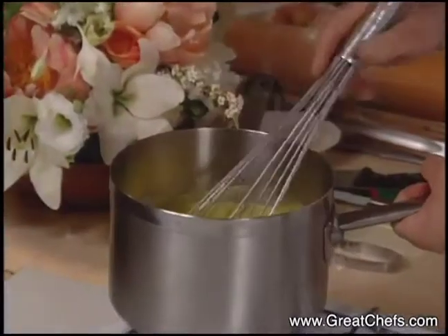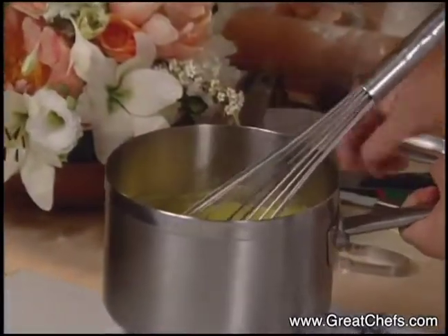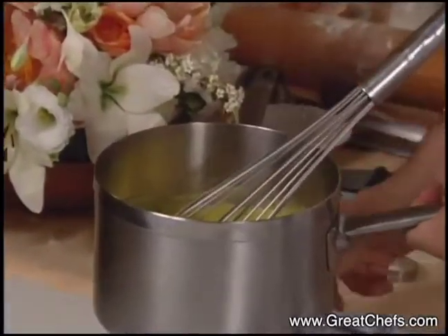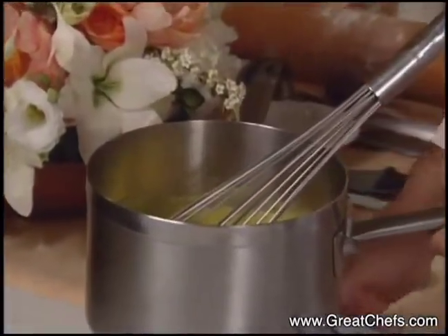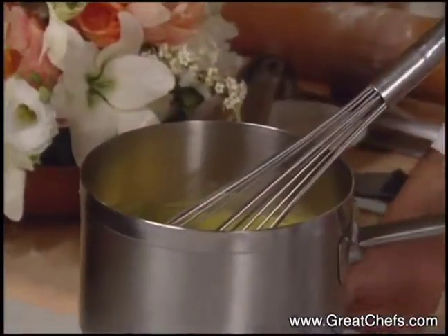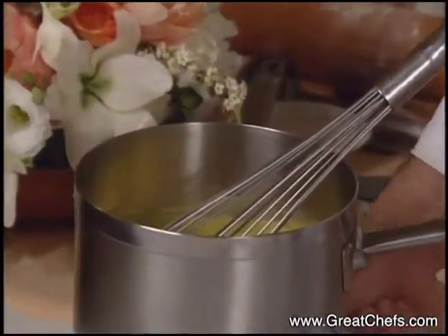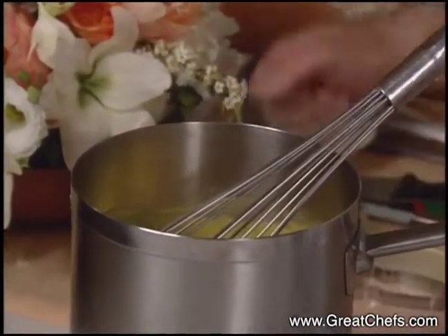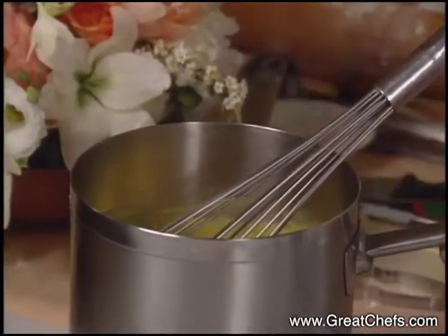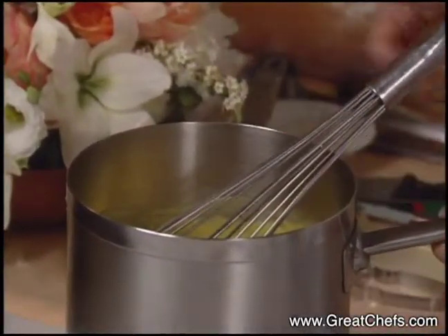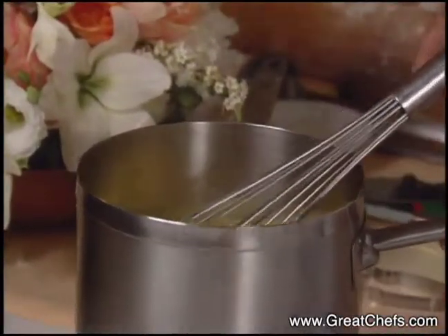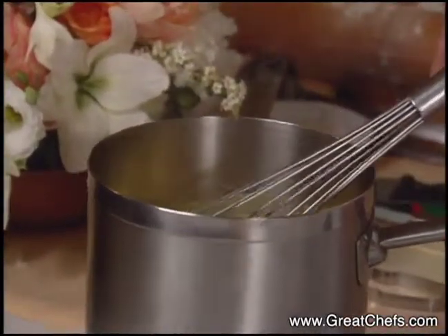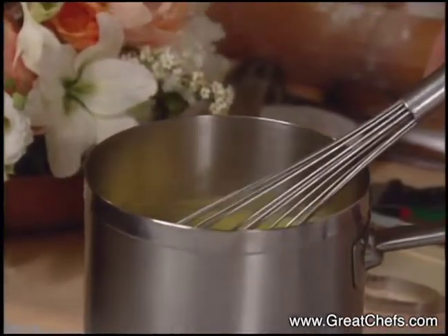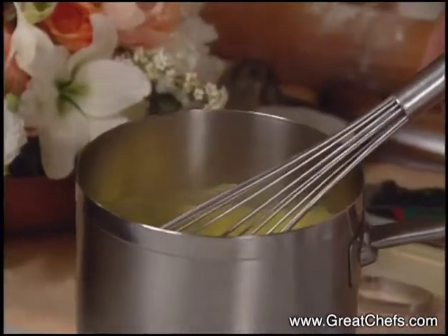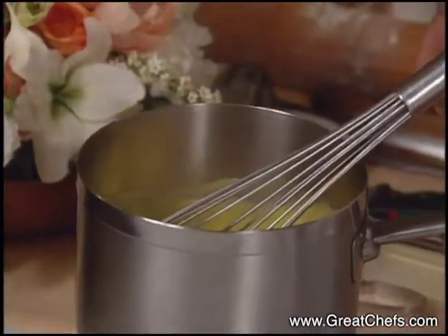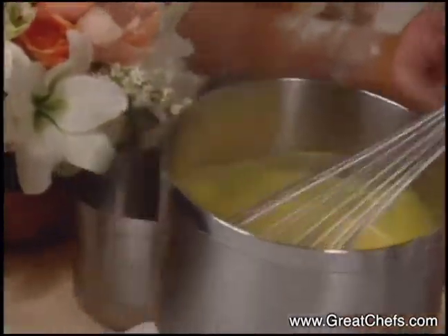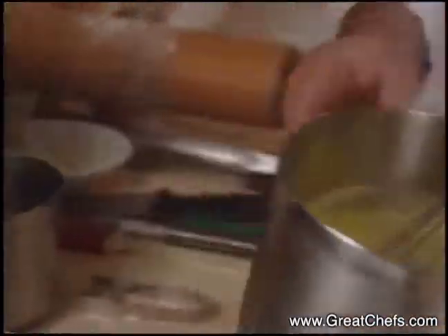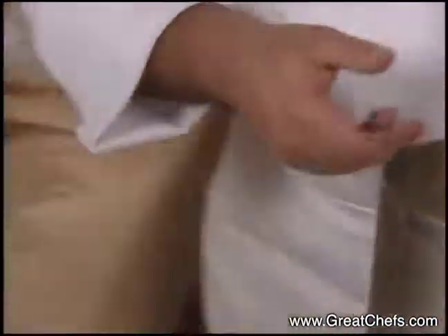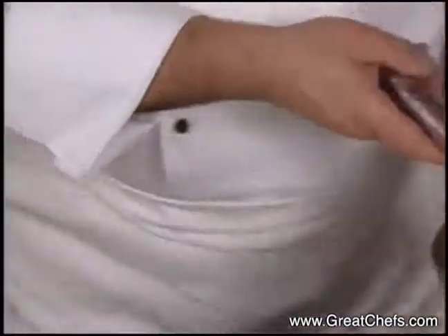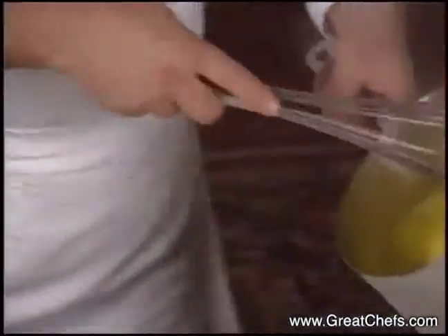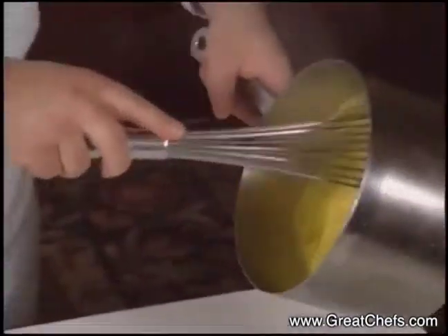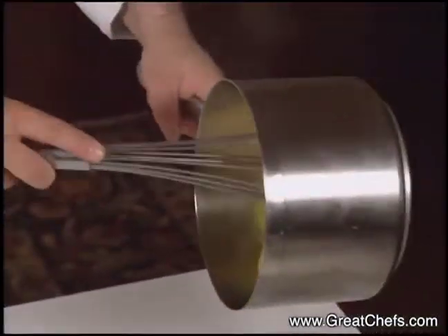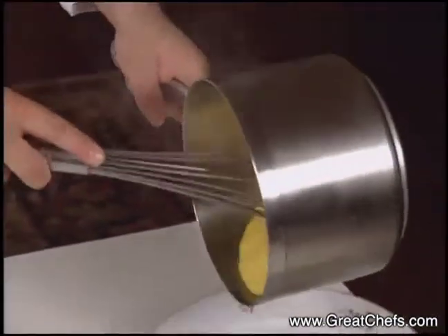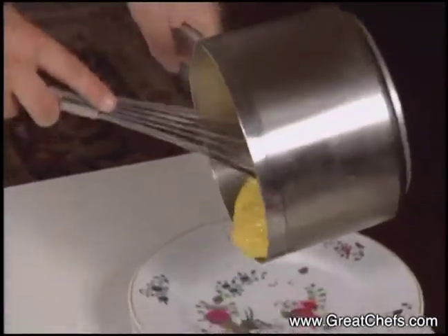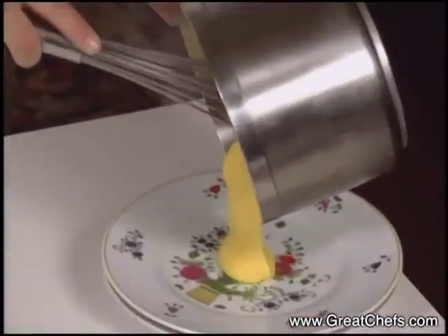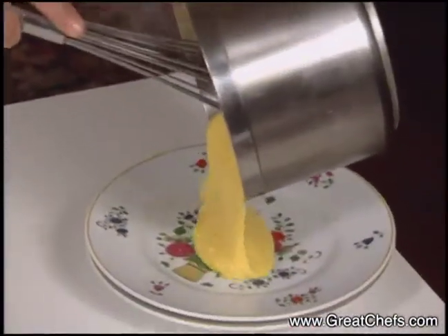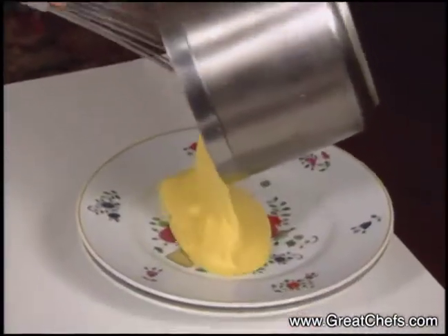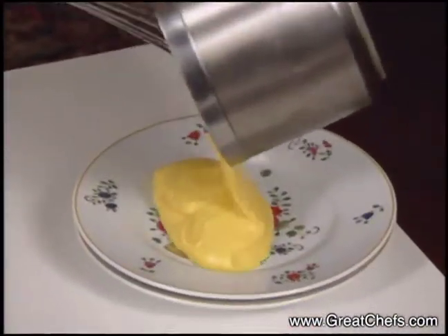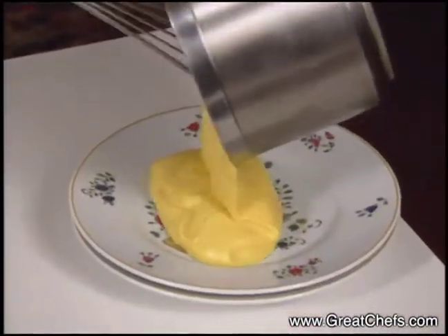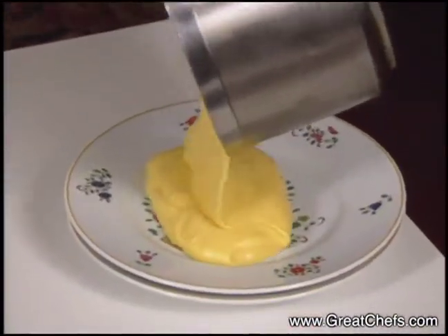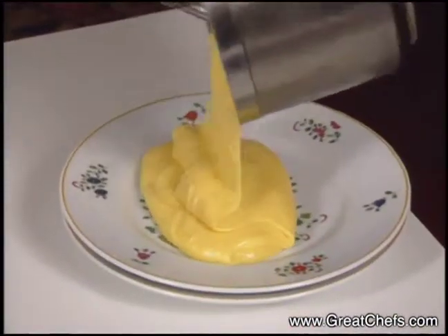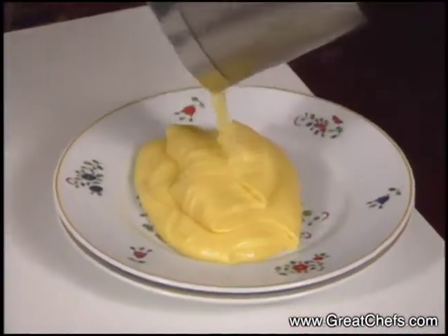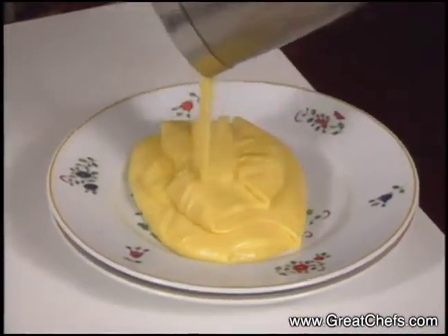Now that it's at the right consistency — it's been boiling, it's thickened — we put it in a plate to cool off a little bit.